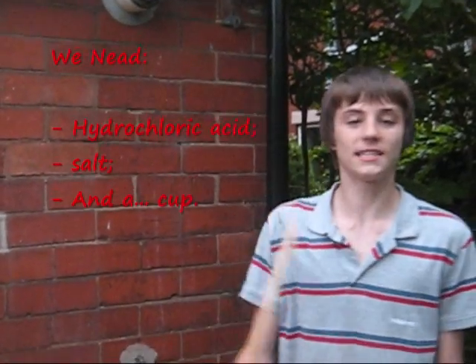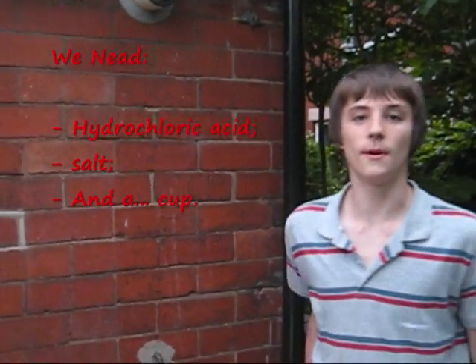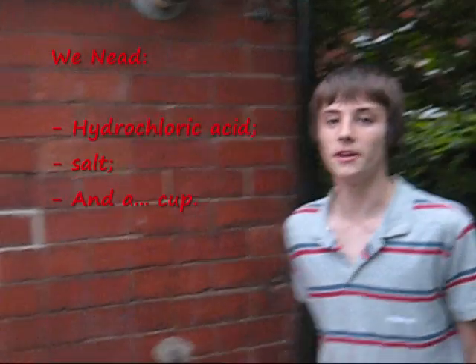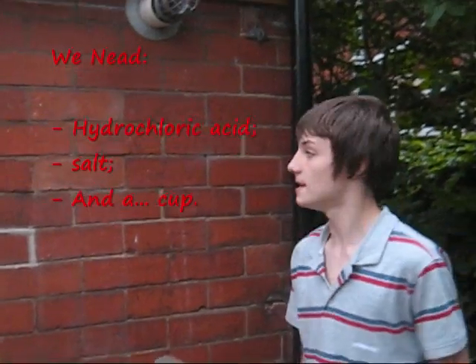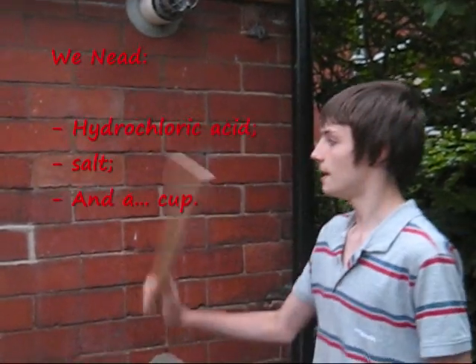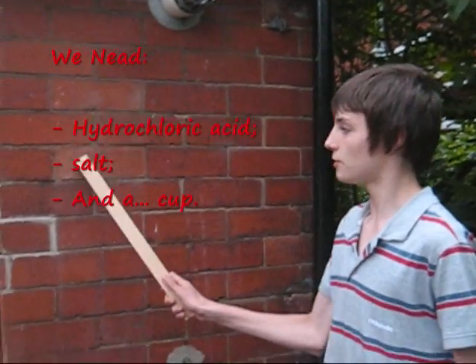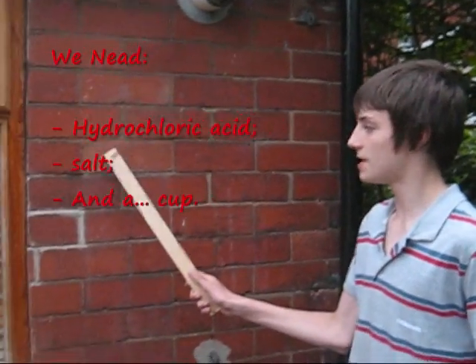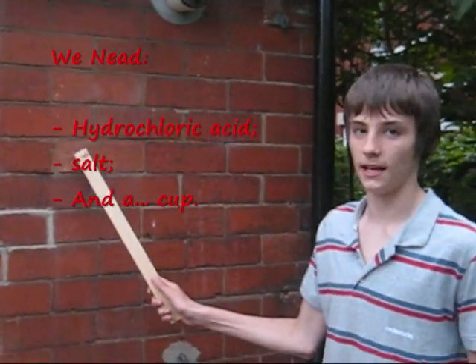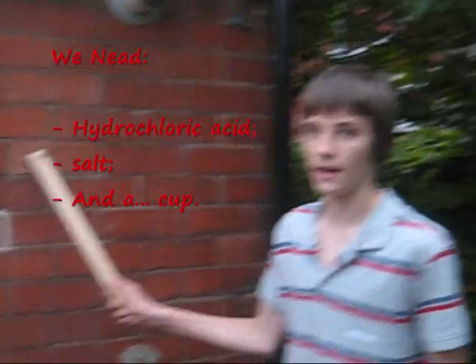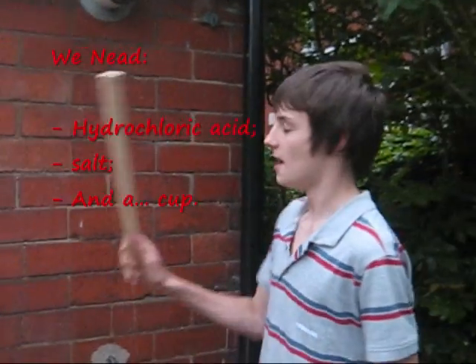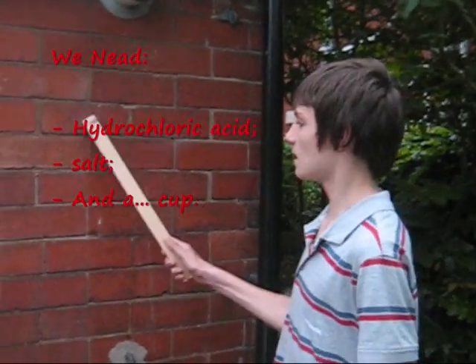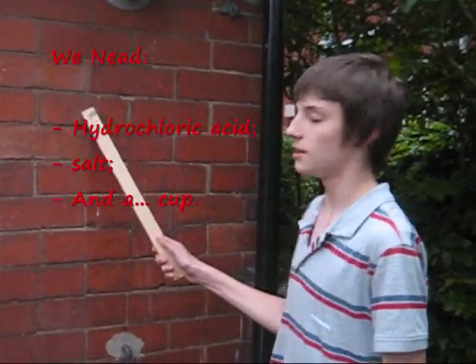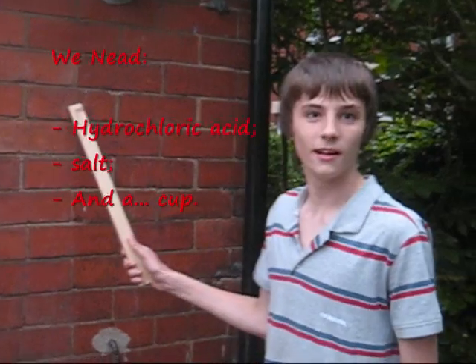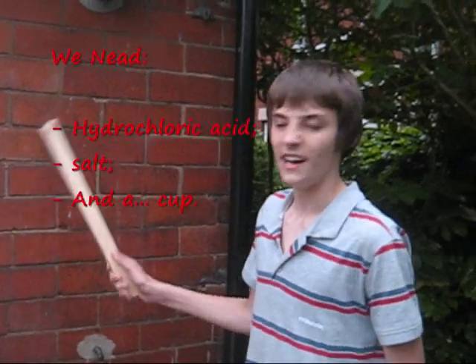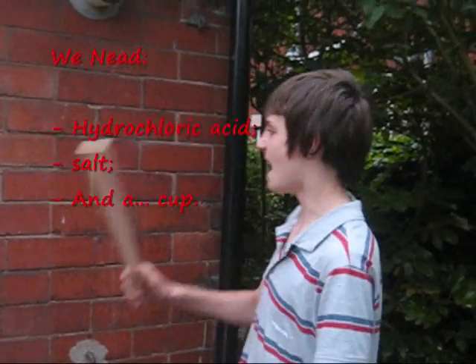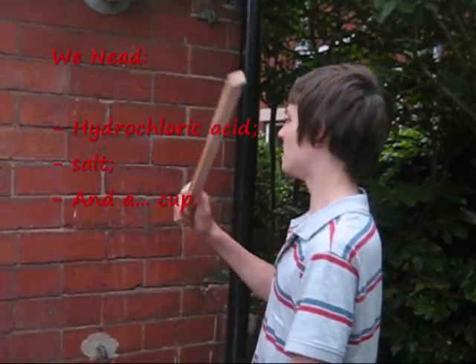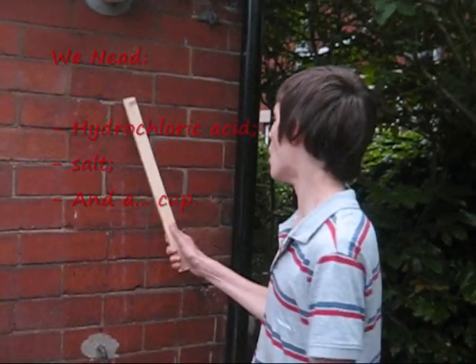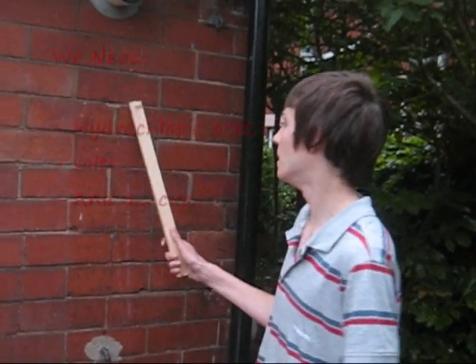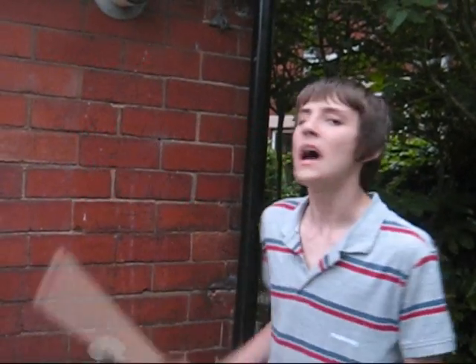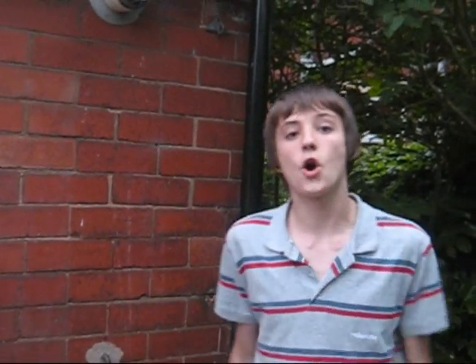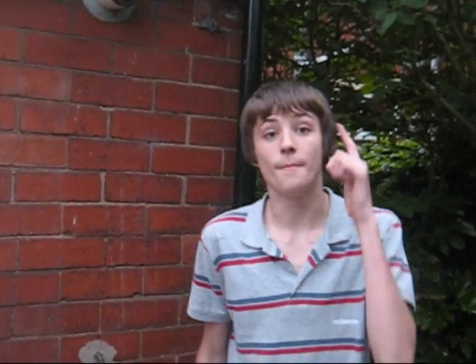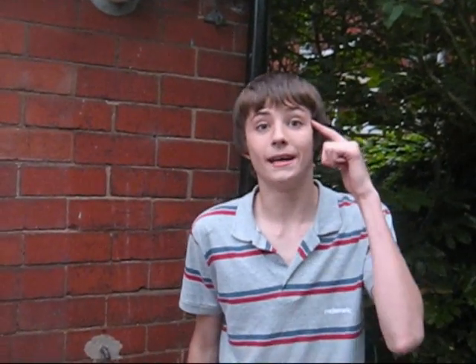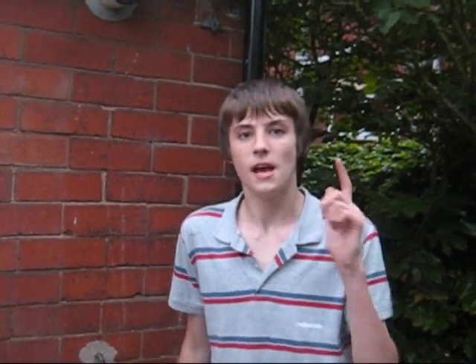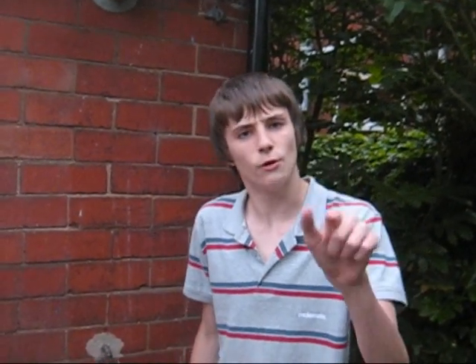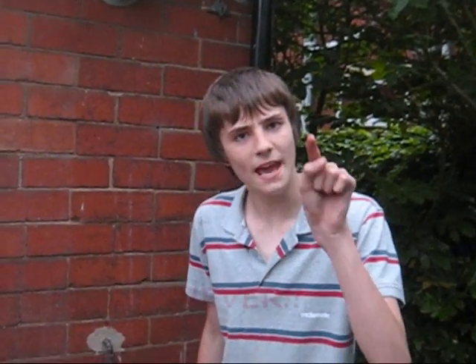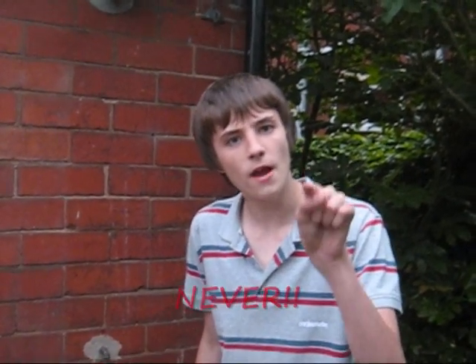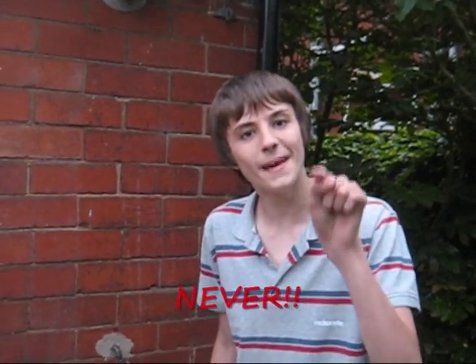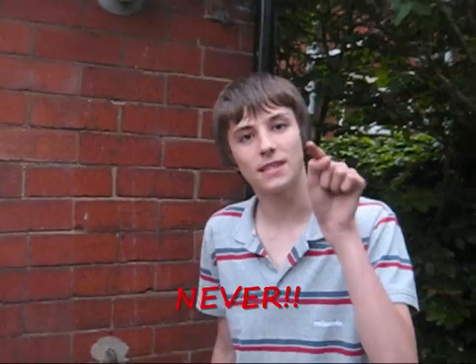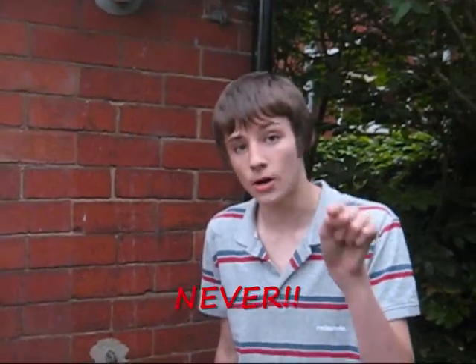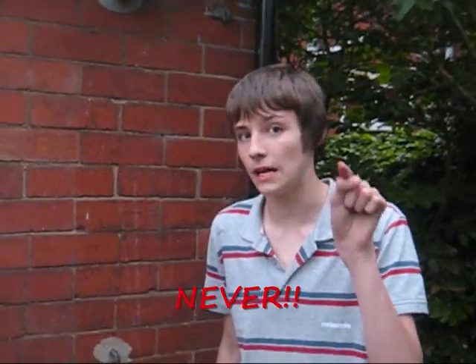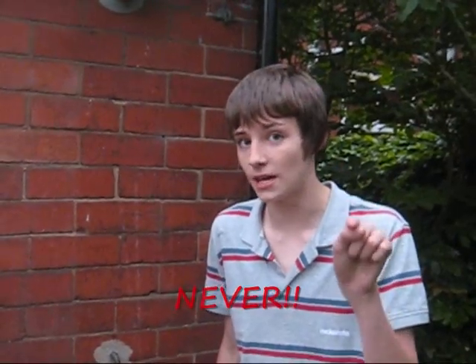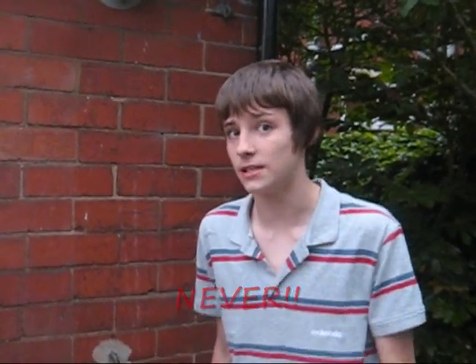For this experiment, all you need is hydroxychloric acid, salt, and a cup, and of course, your mind. Don't never mix the chemicals I don't tell you to.